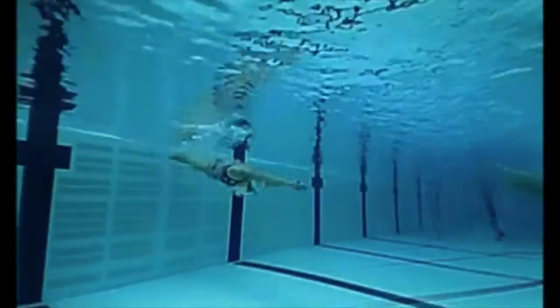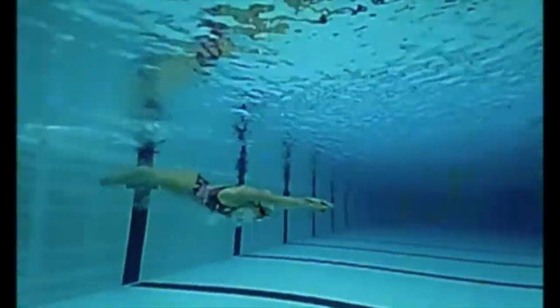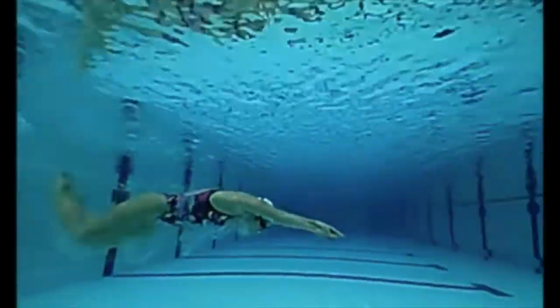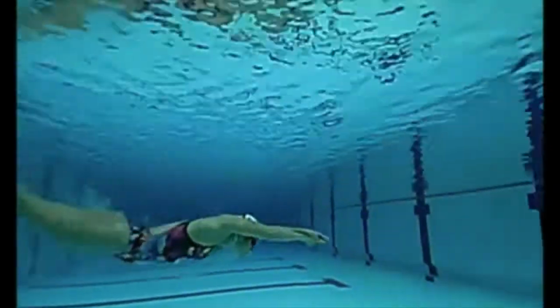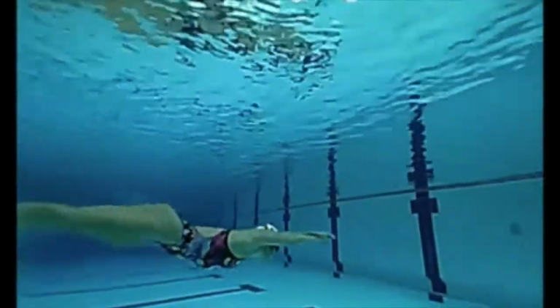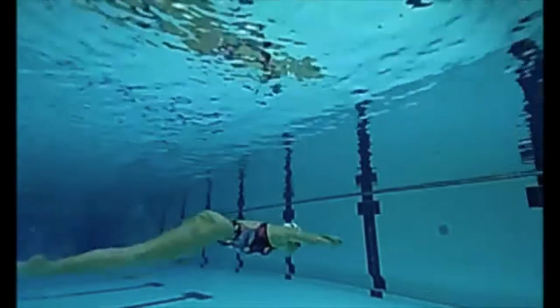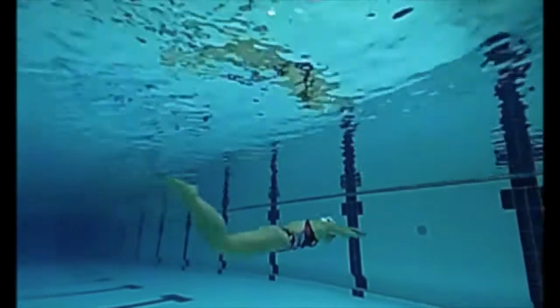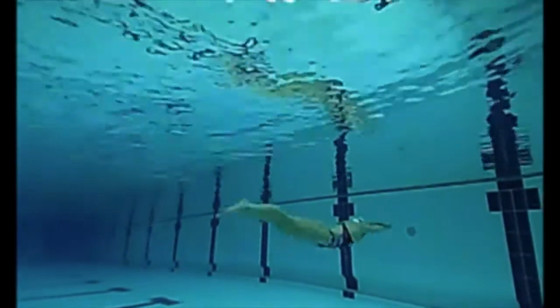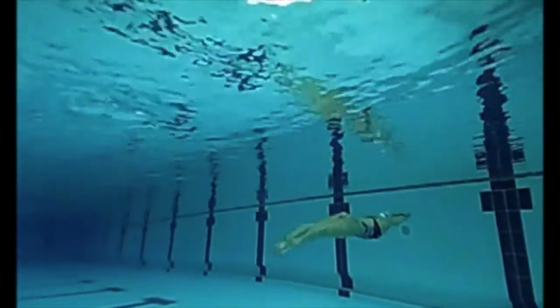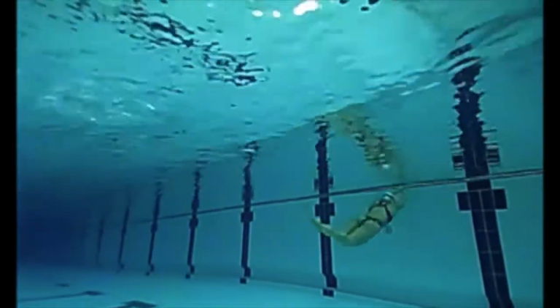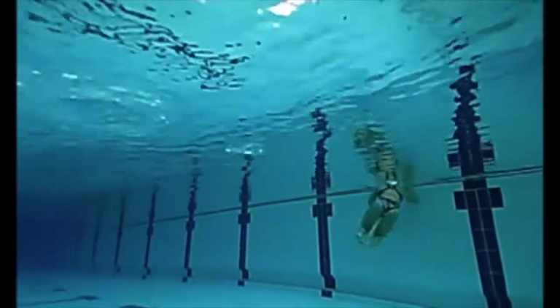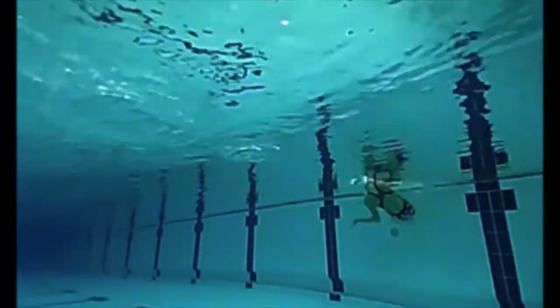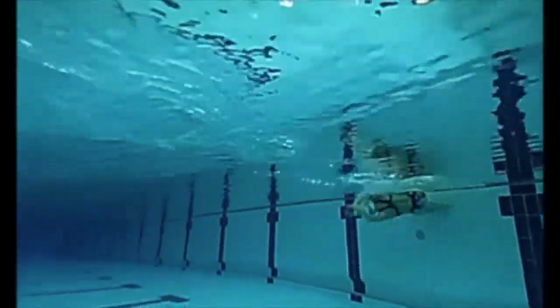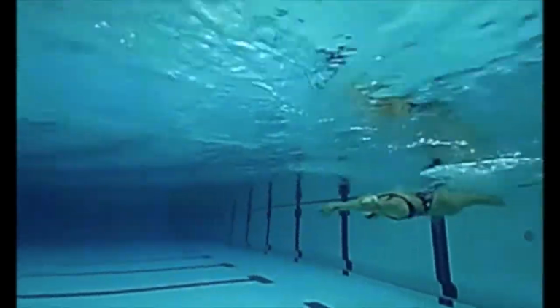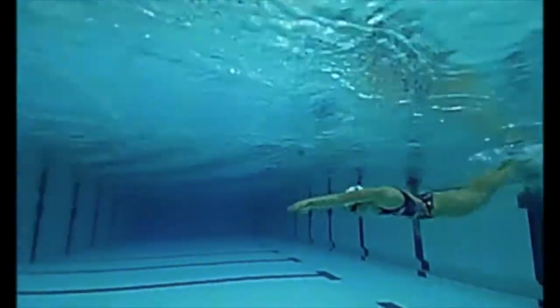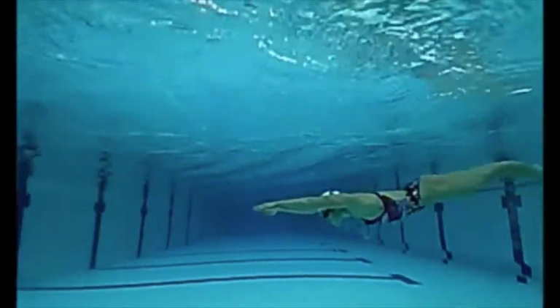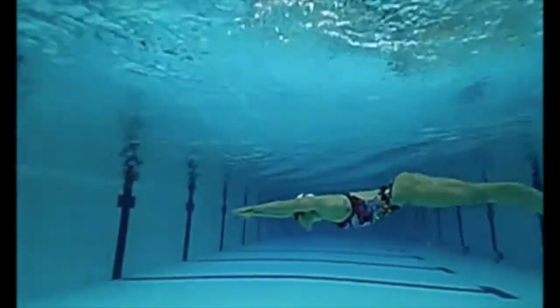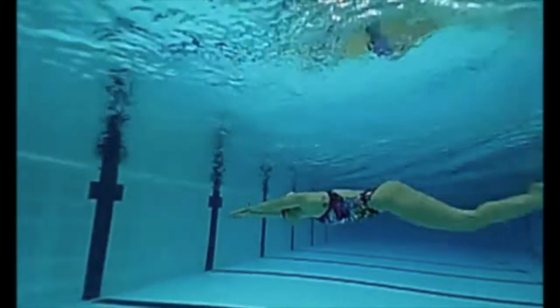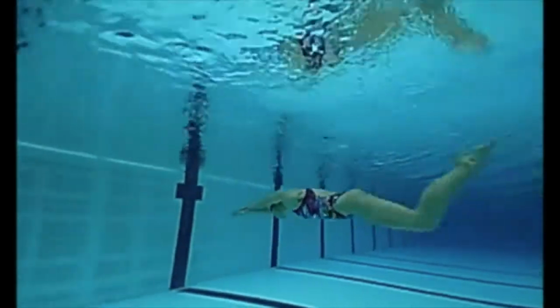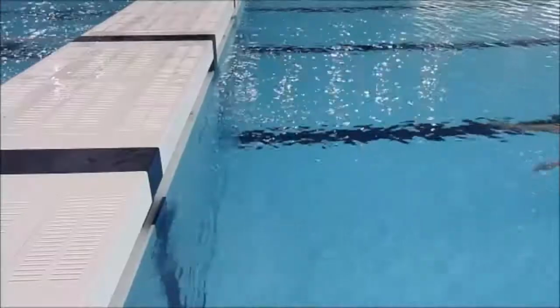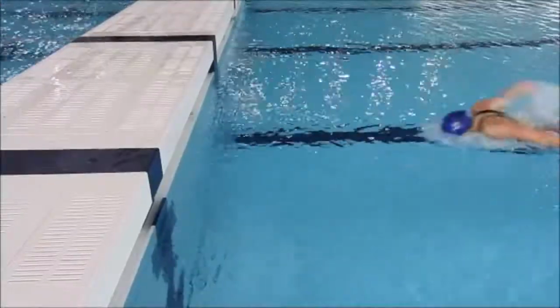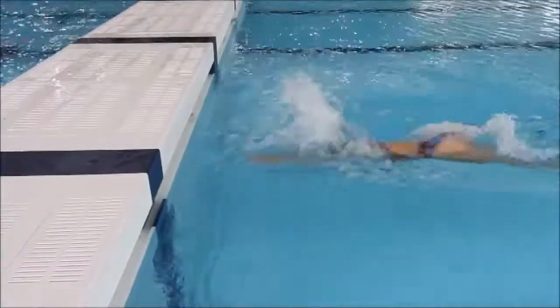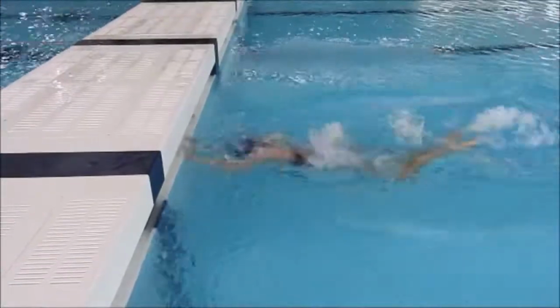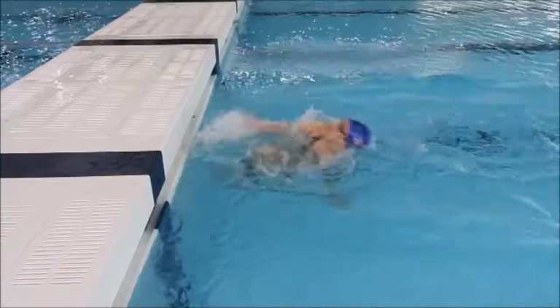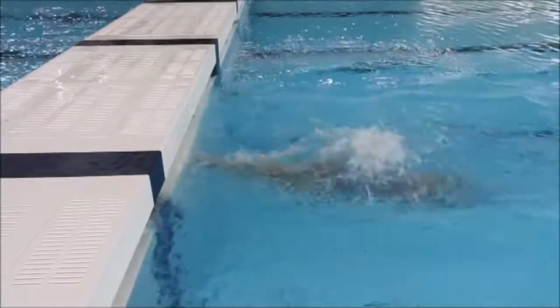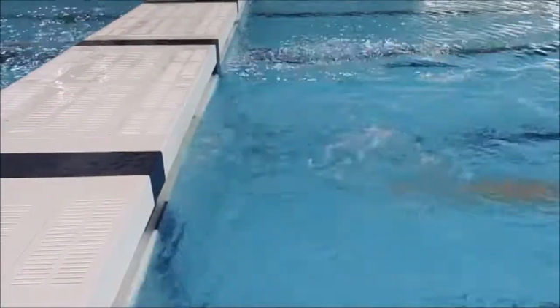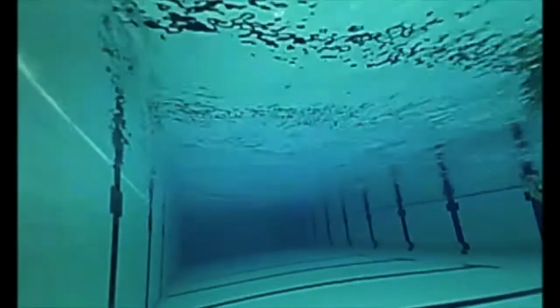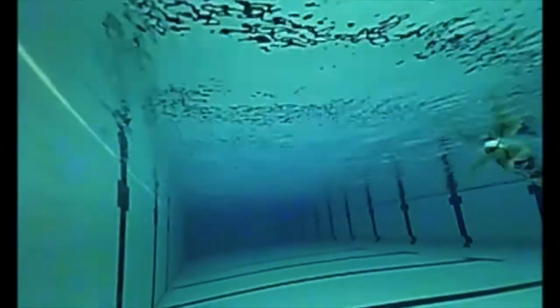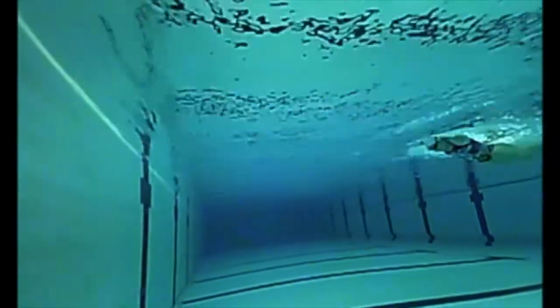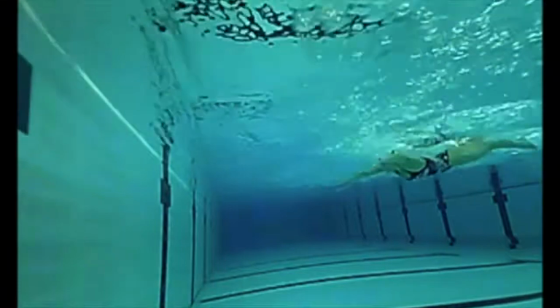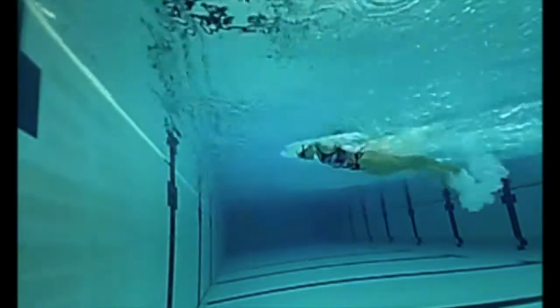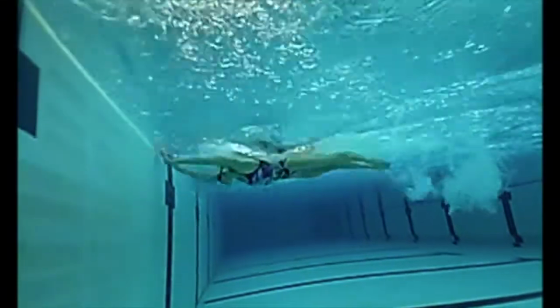A touch turn is used for butterfly and the key to getting a fast turn is spotting the timing into the wall so that no momentum is lost. The head is kept racing forwards while the body tucks up tight and spins, placing the feet on the wall as fast as possible.